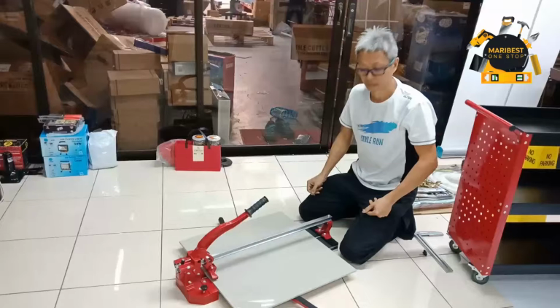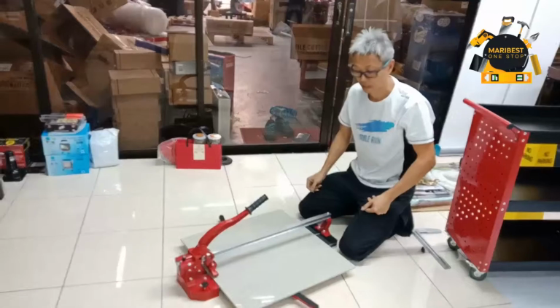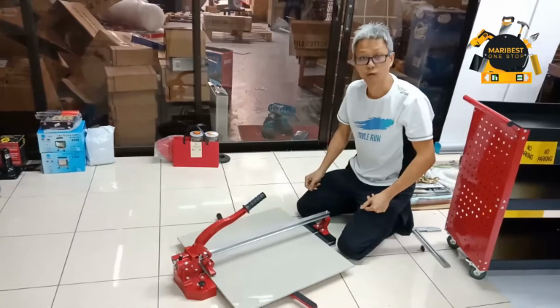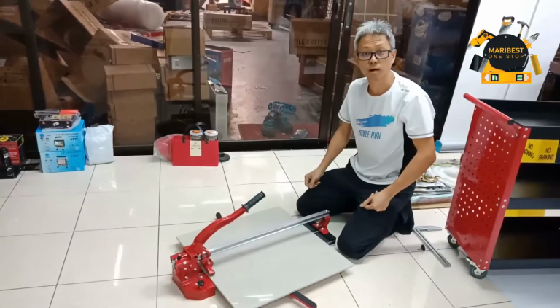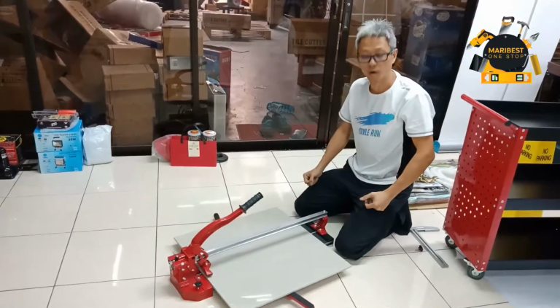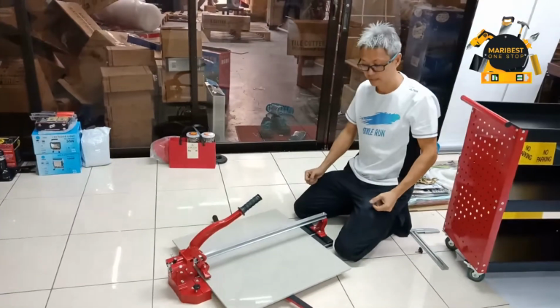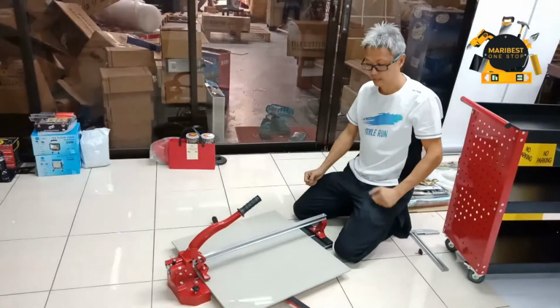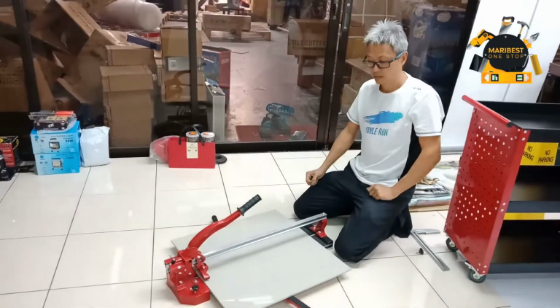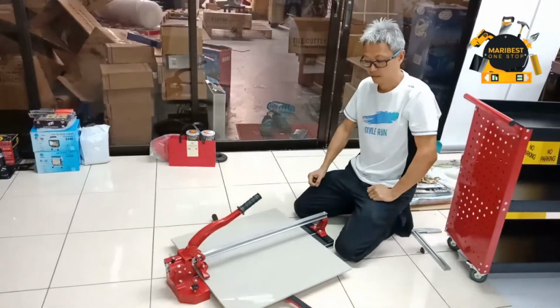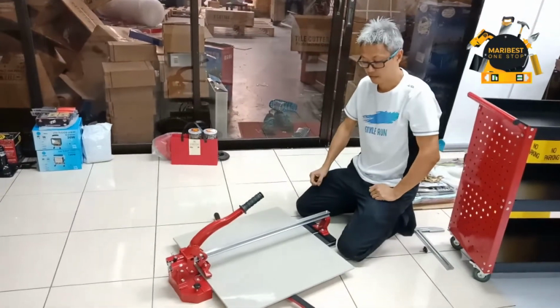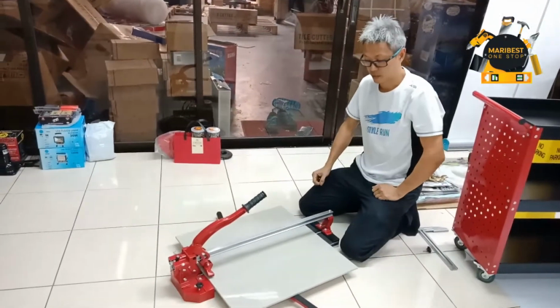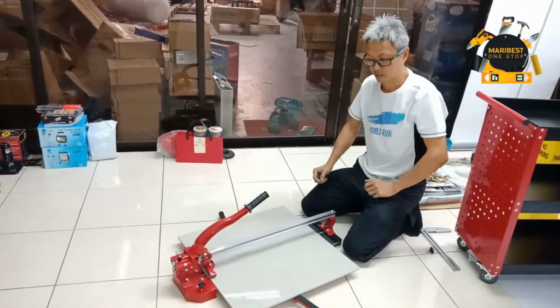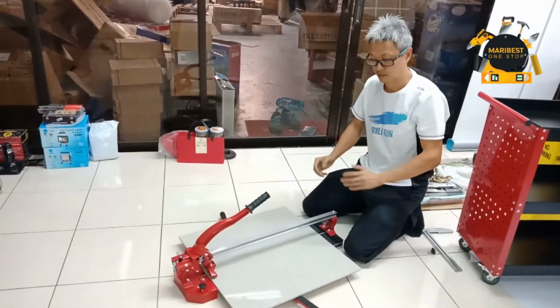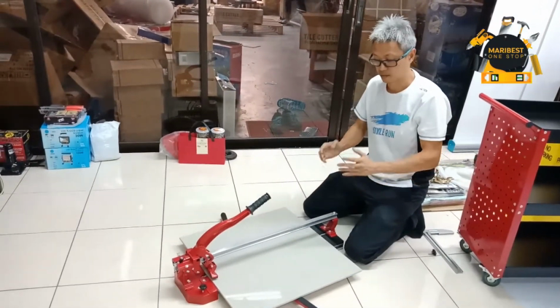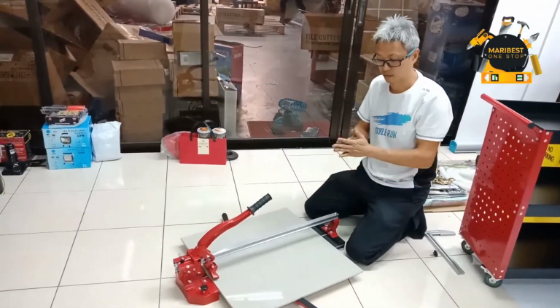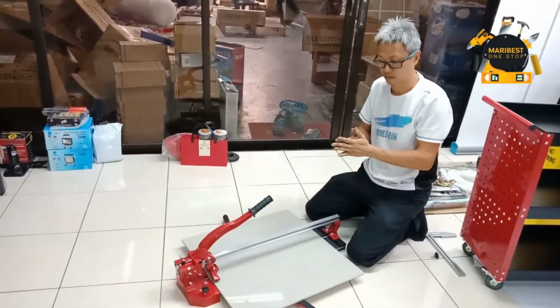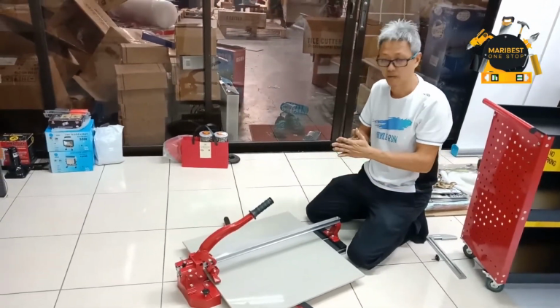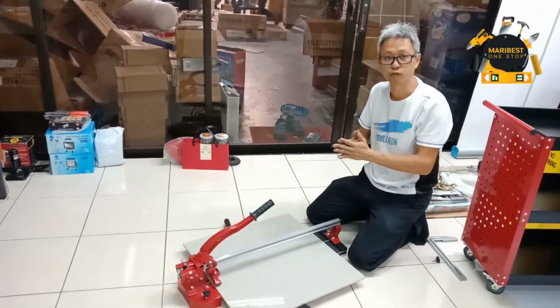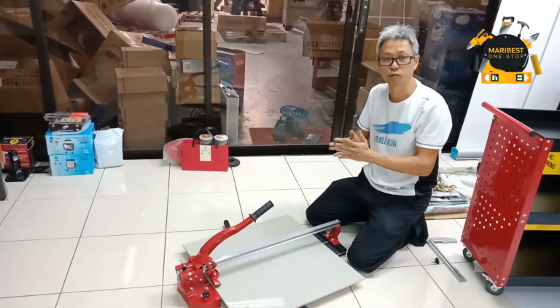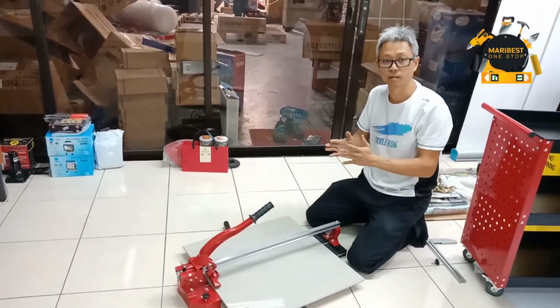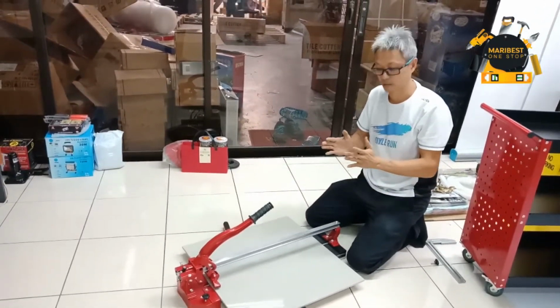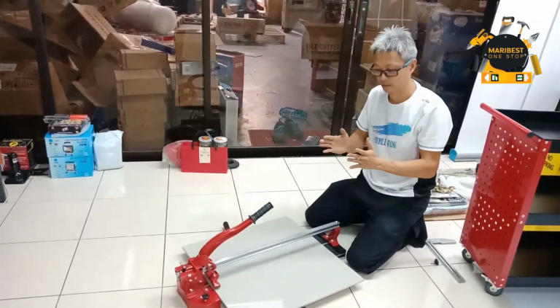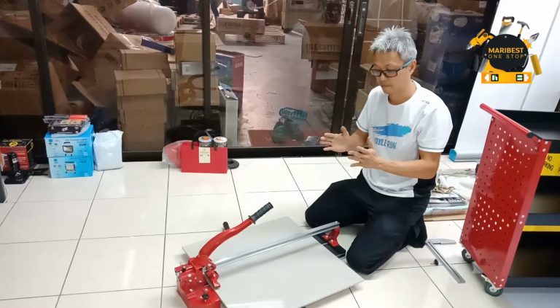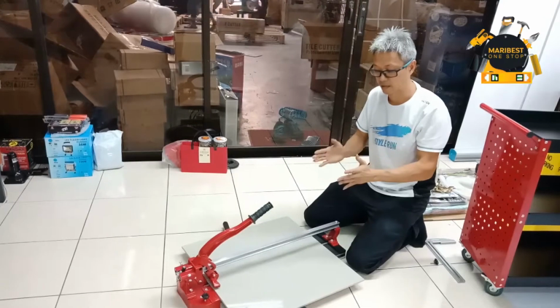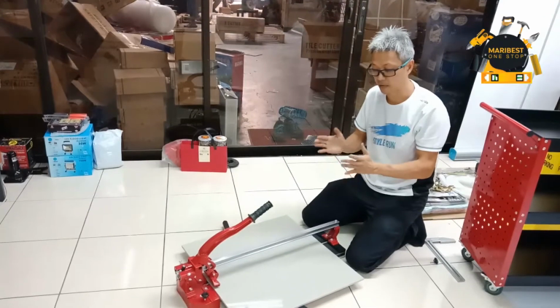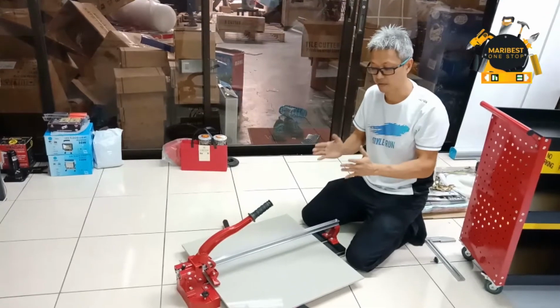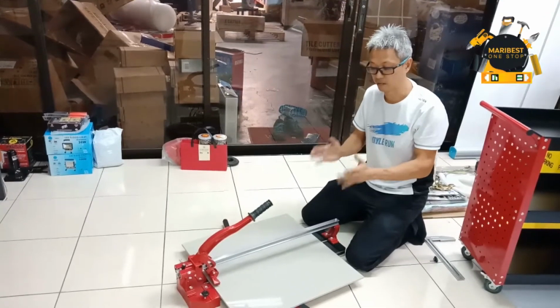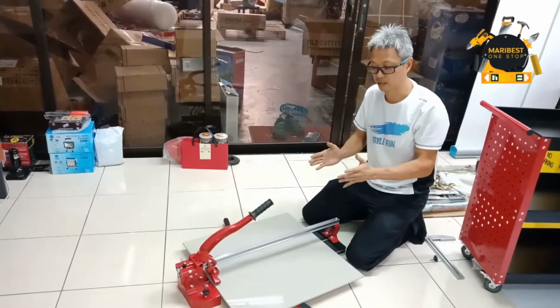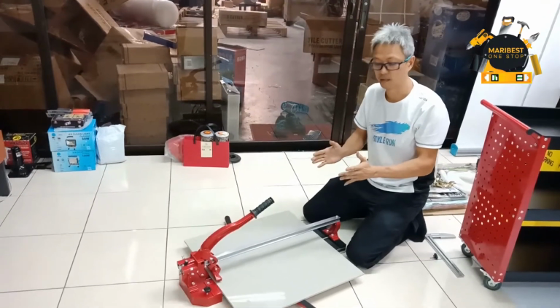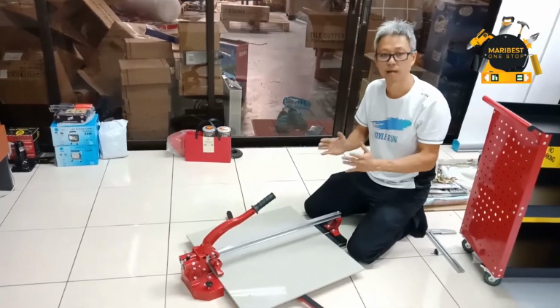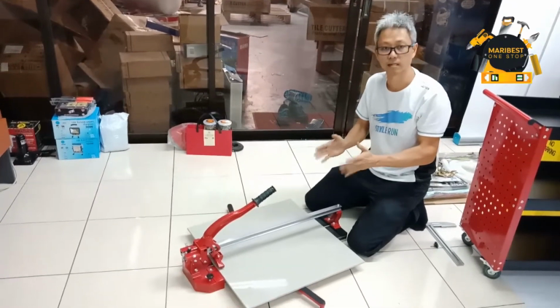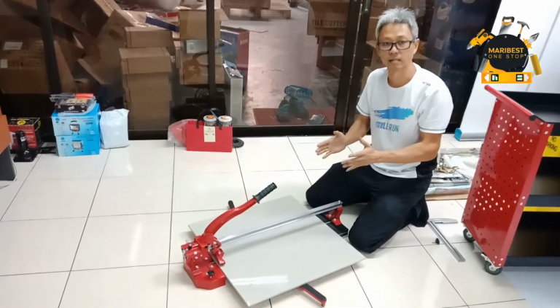Hello, I'm Wong. Today I want to show the fighter heavy duty tile cutter.